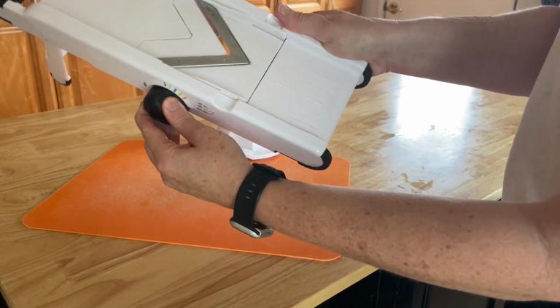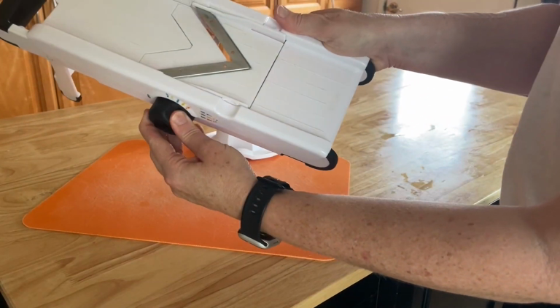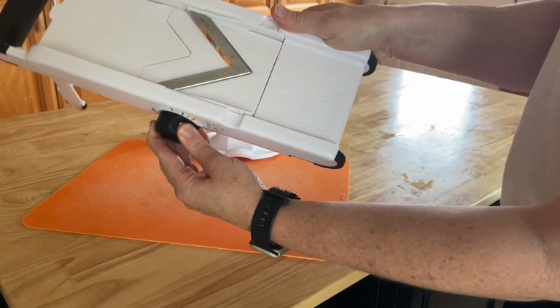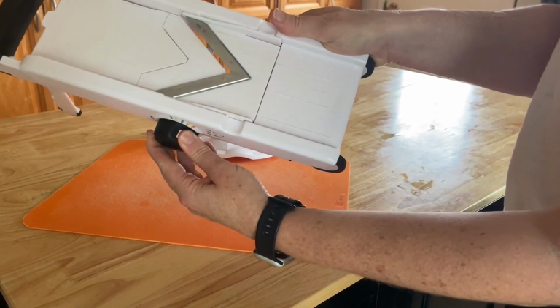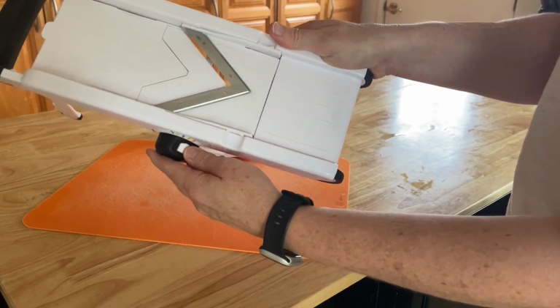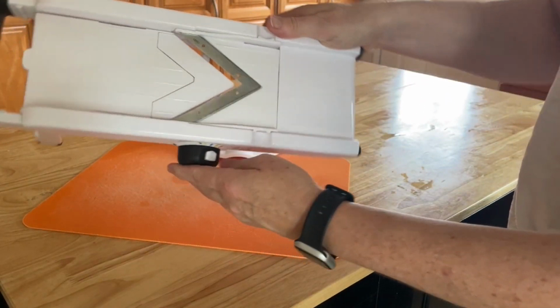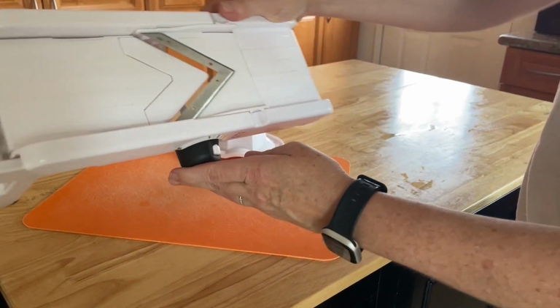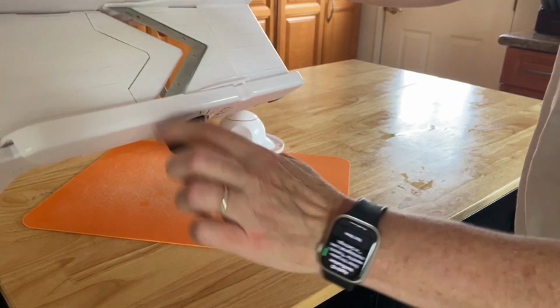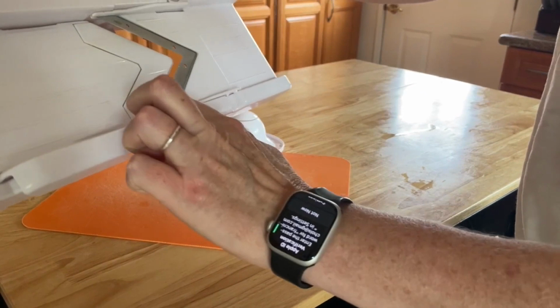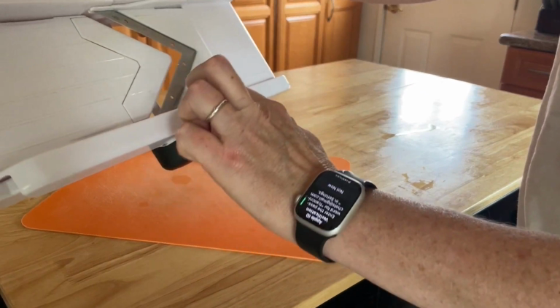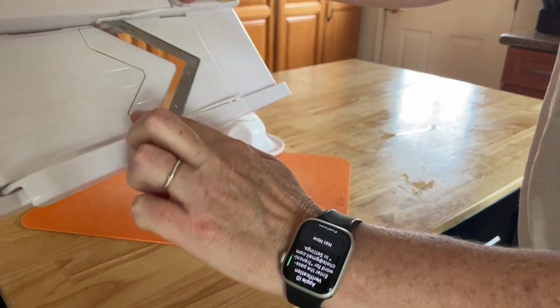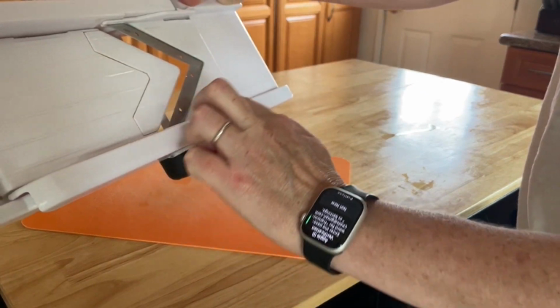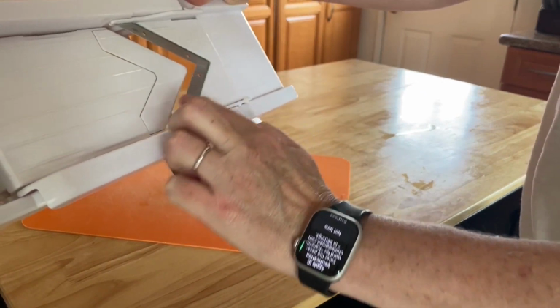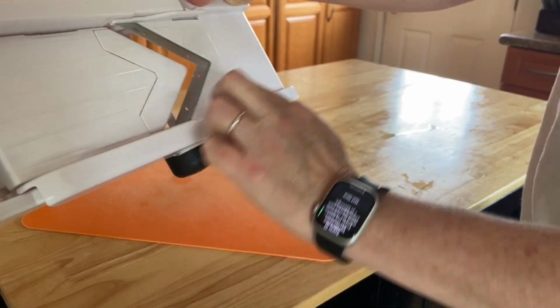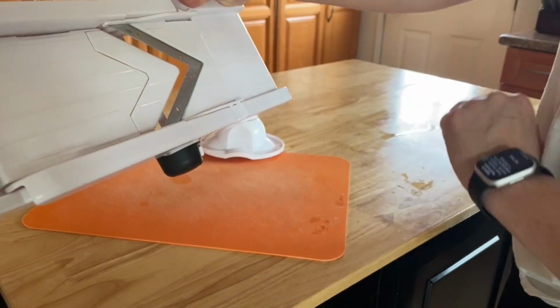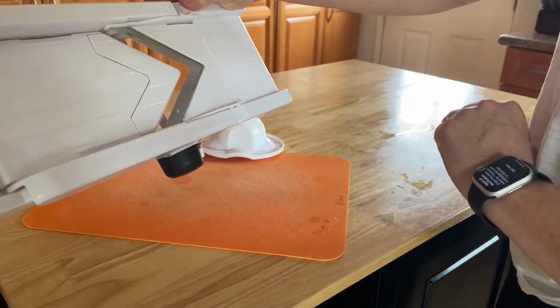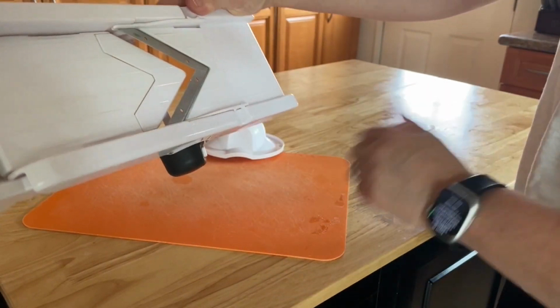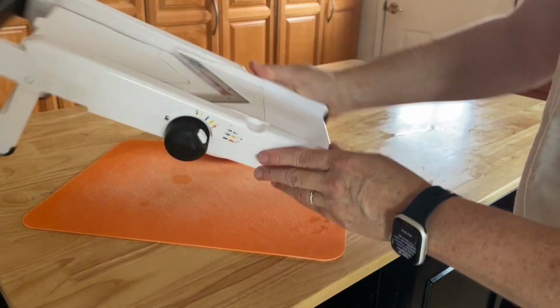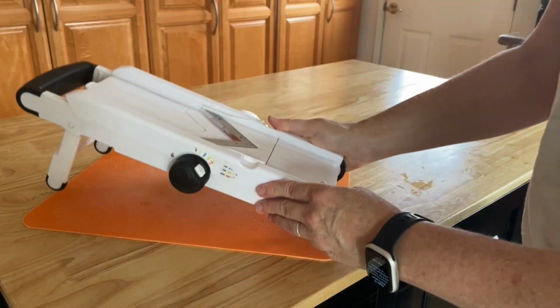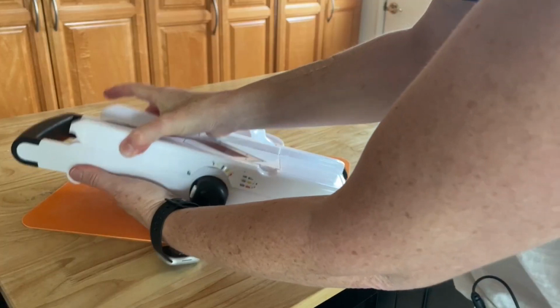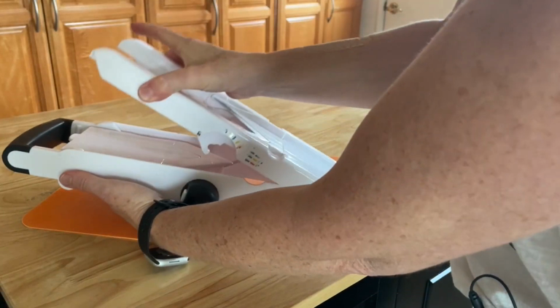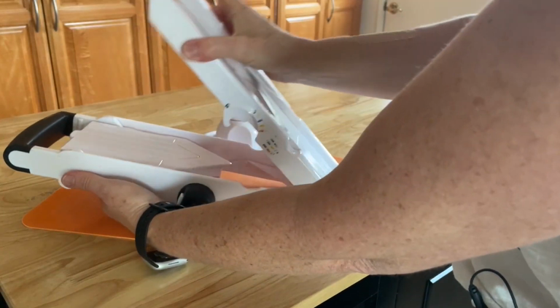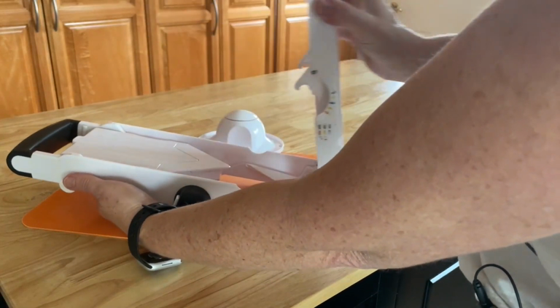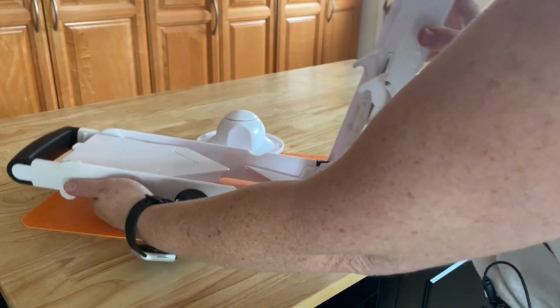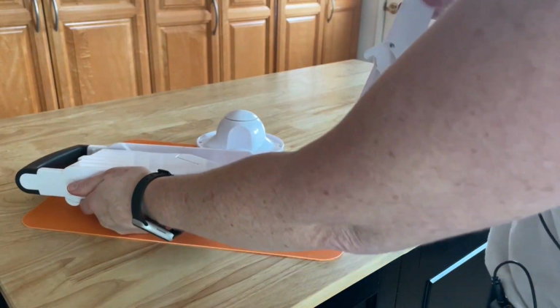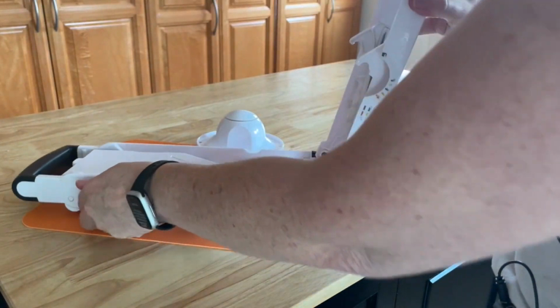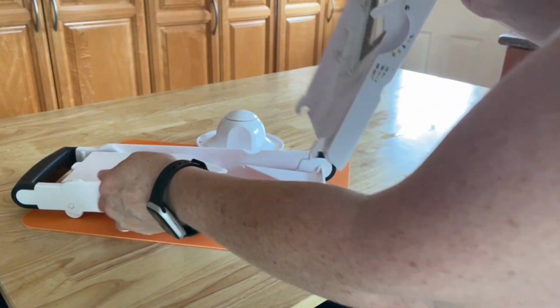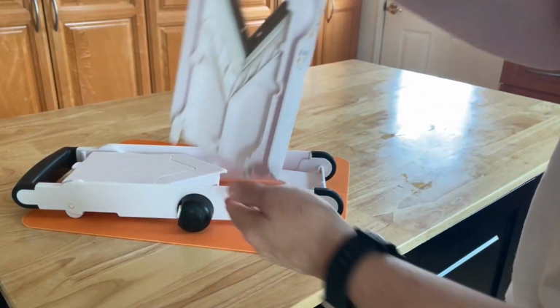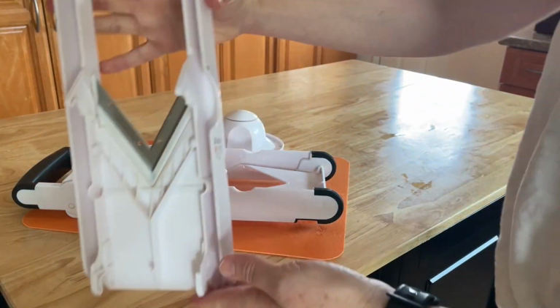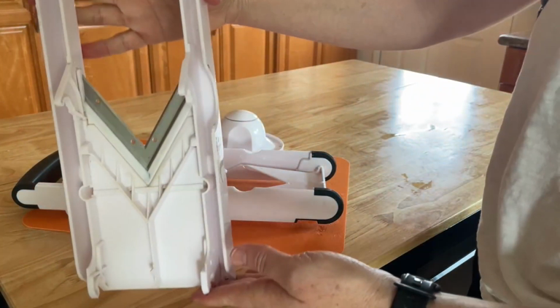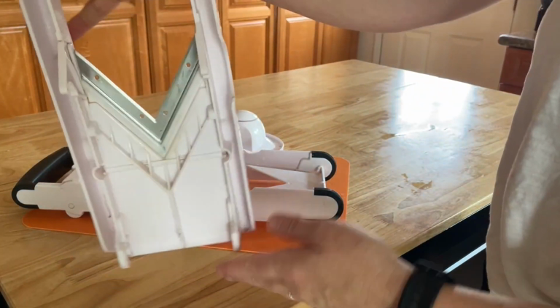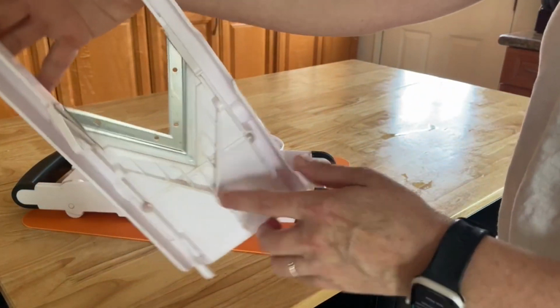With a quick turn of this knob you can adjust the thickness settings. There are four preset thickness settings so you can get exactly the cut you're looking for. Once you're done cutting, it's very easy to take the machine apart so that you can get all of the components clean.